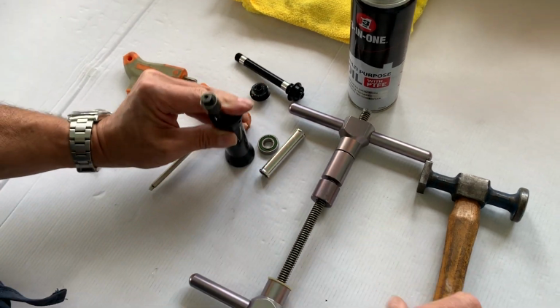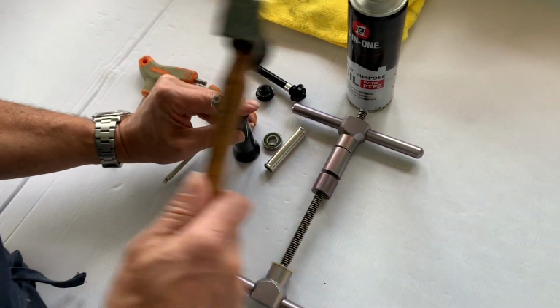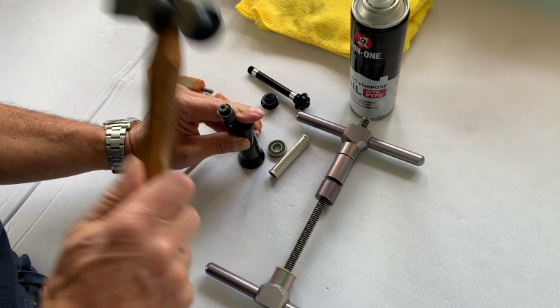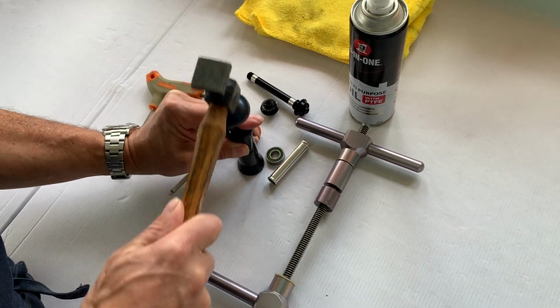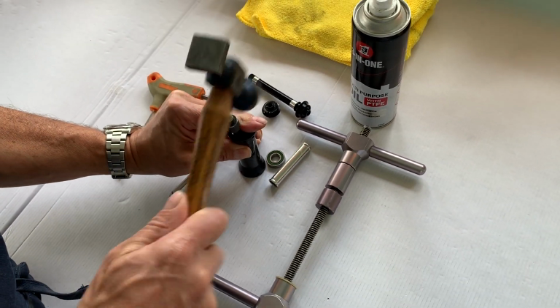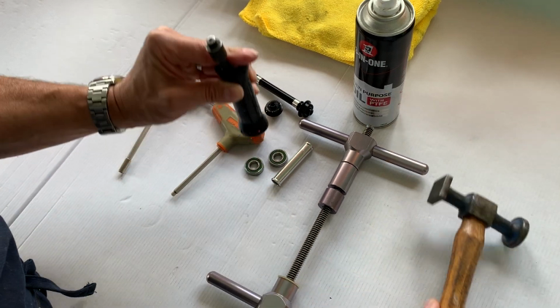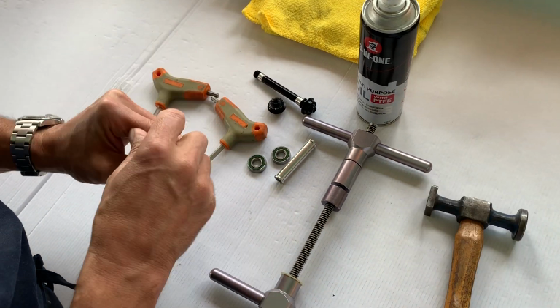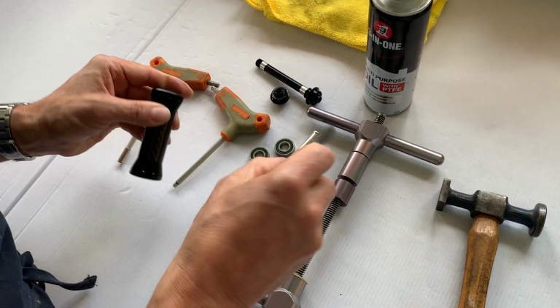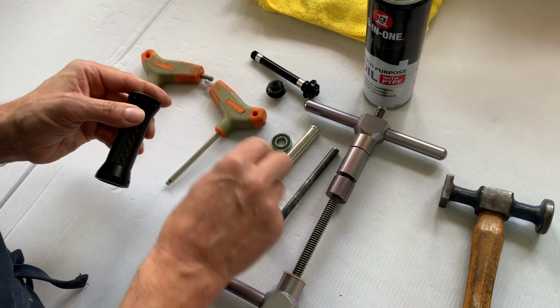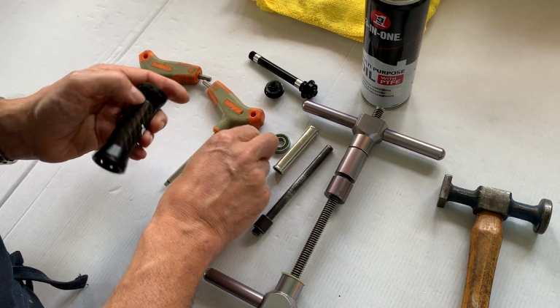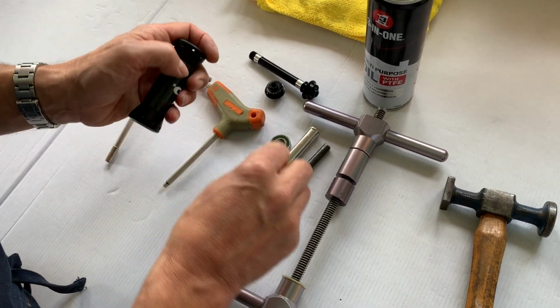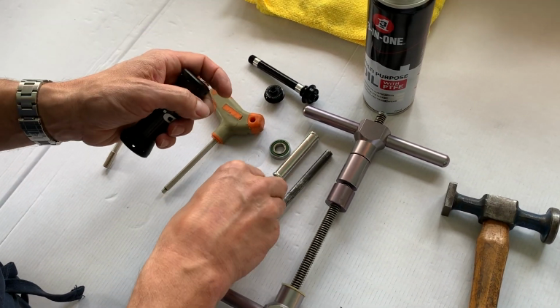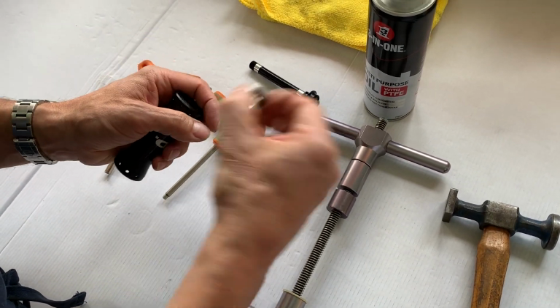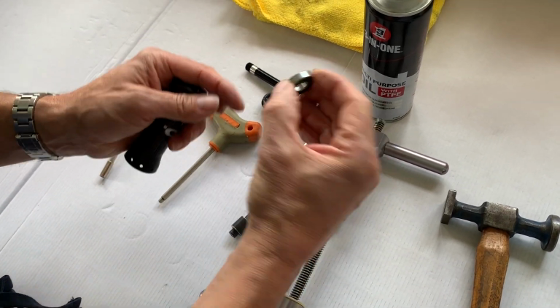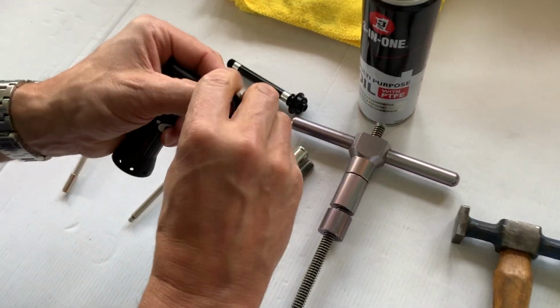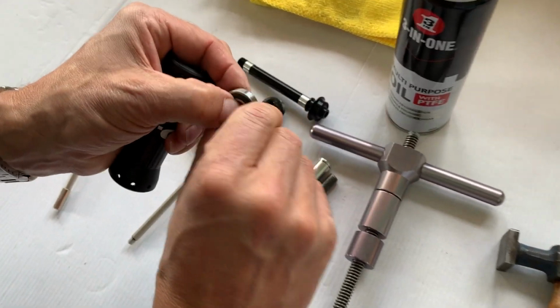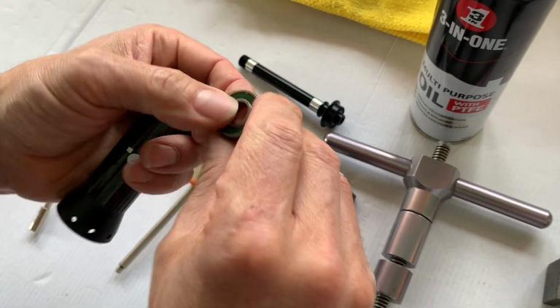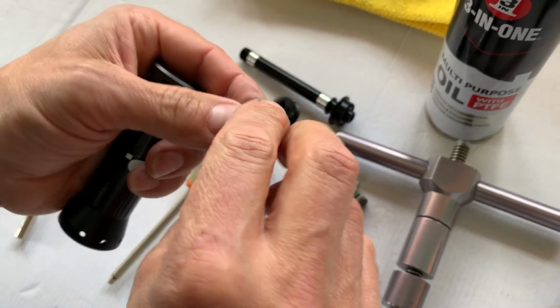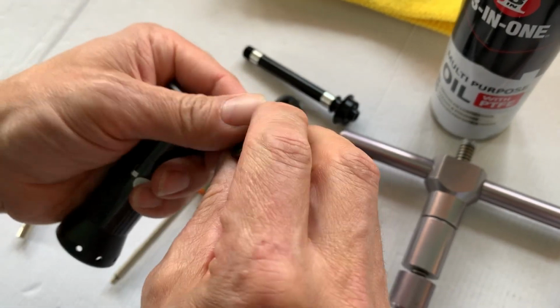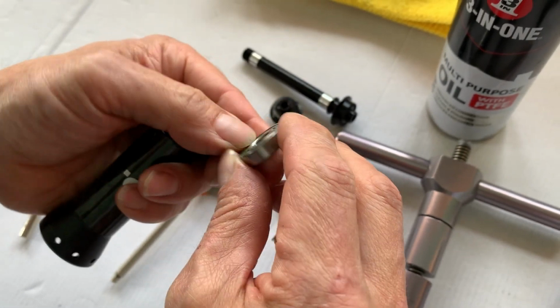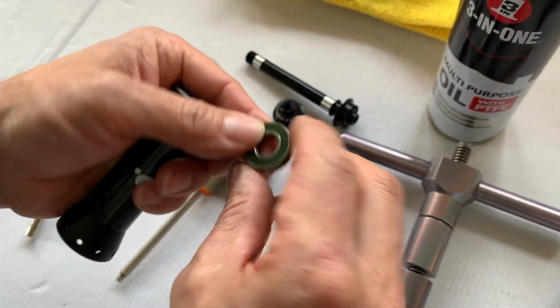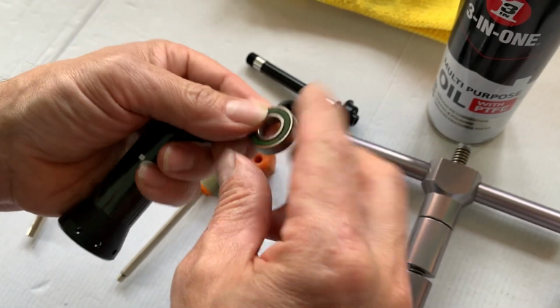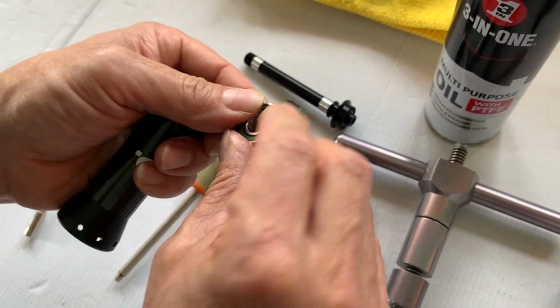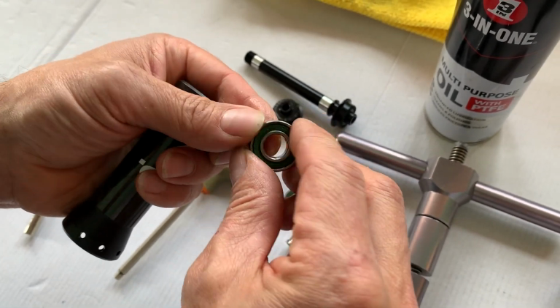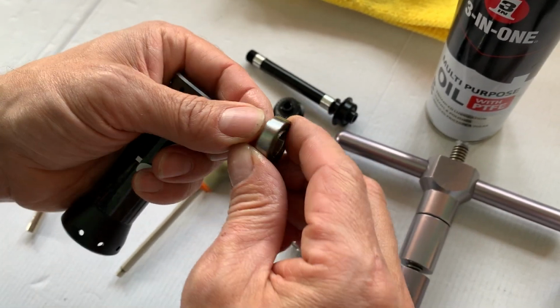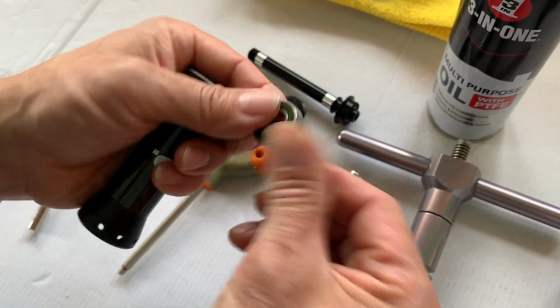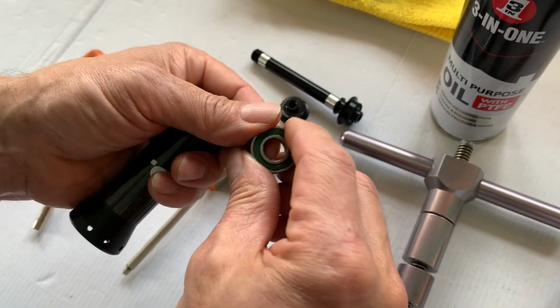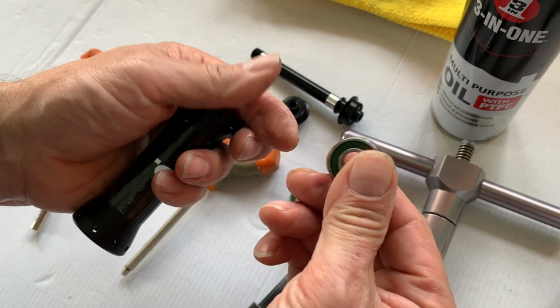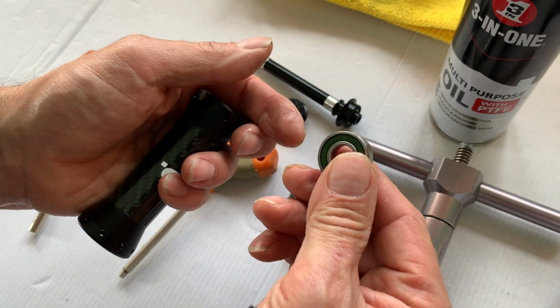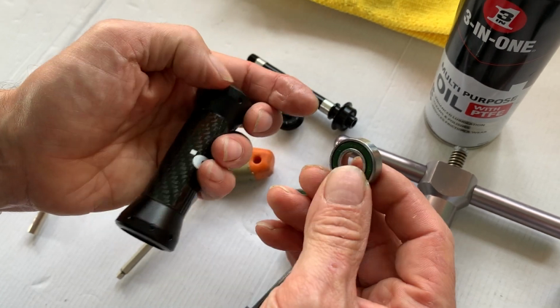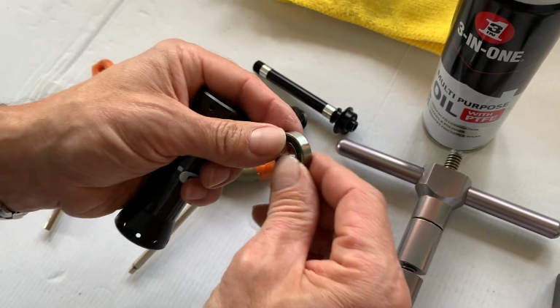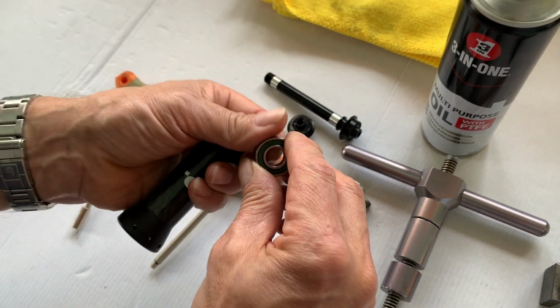Once you've tapped the bearings out, we always say that's pretty much the end of the bearing life, because you might have damaged the race or done something like that. But in this case we're just going to put these same old bearings back in.